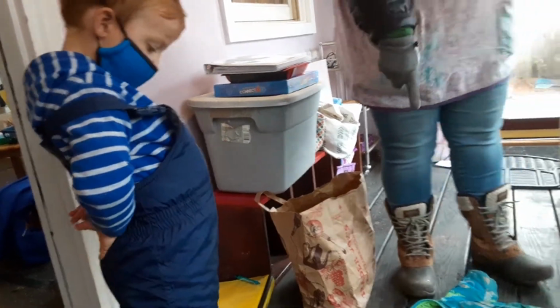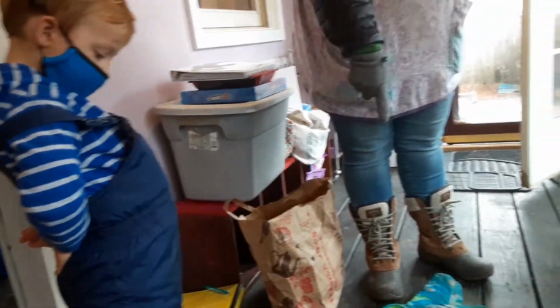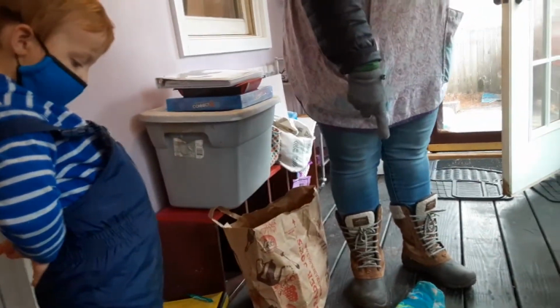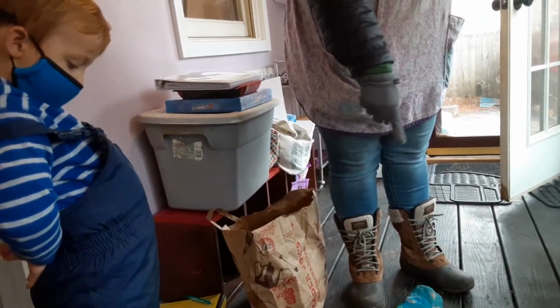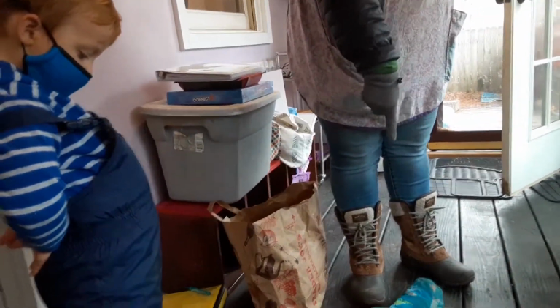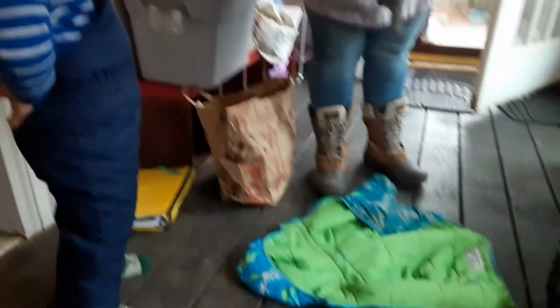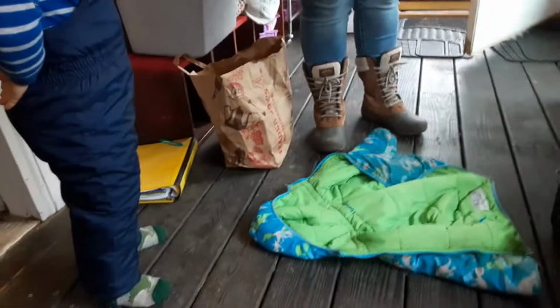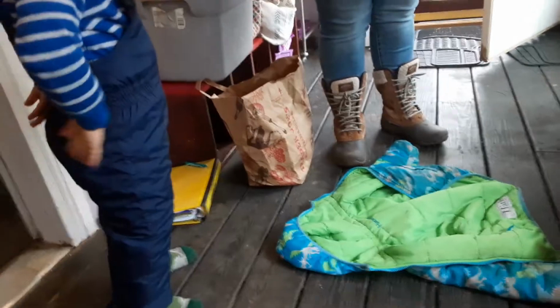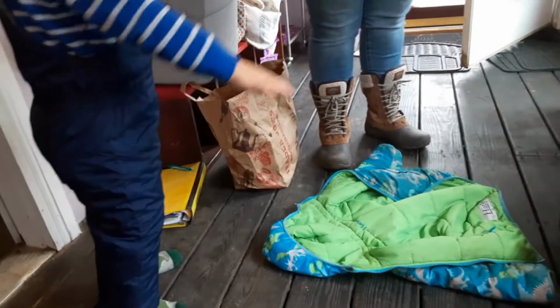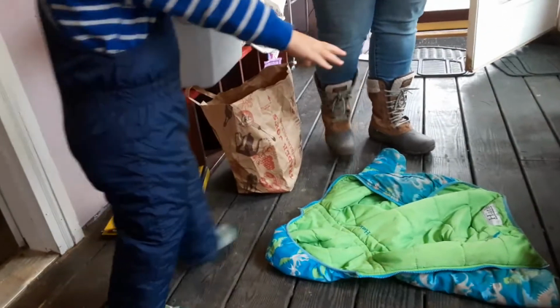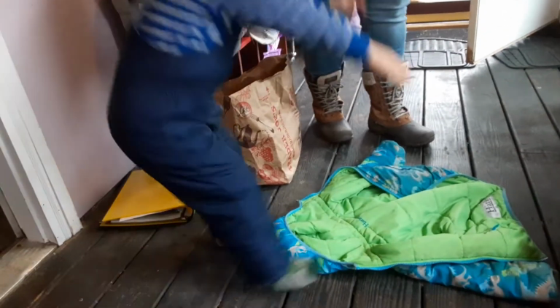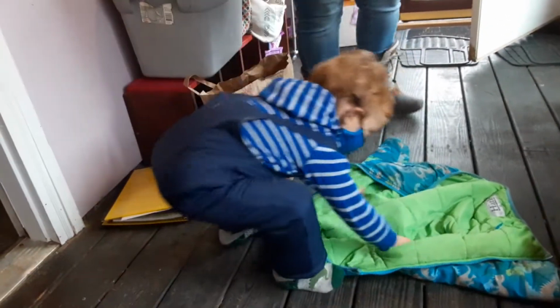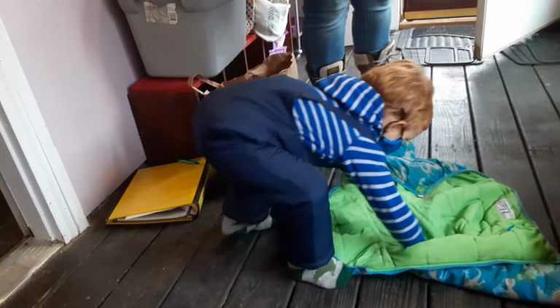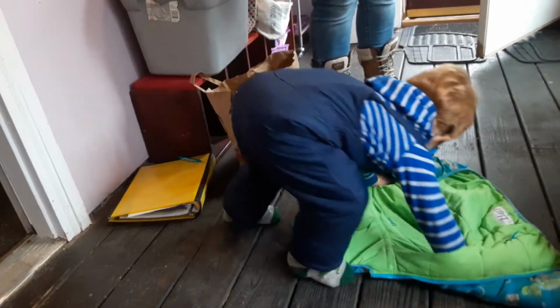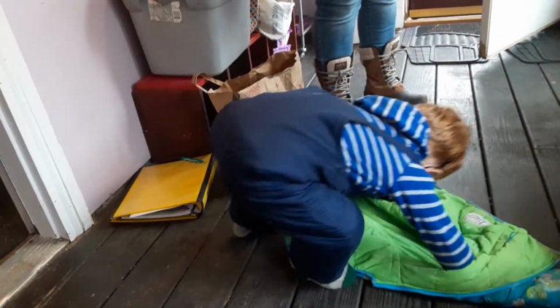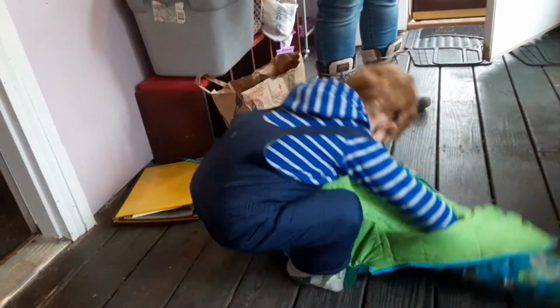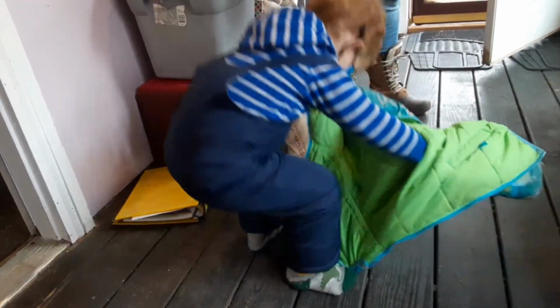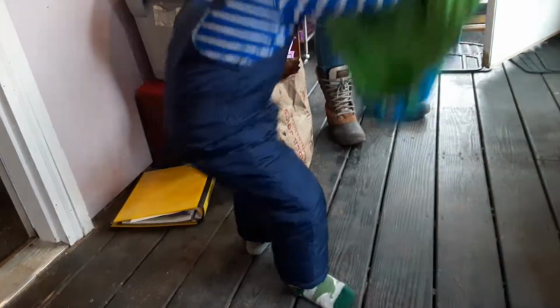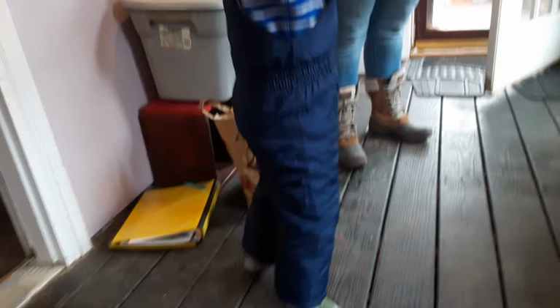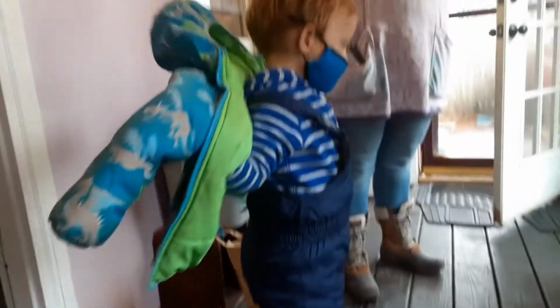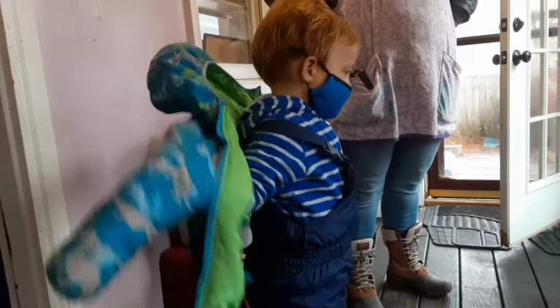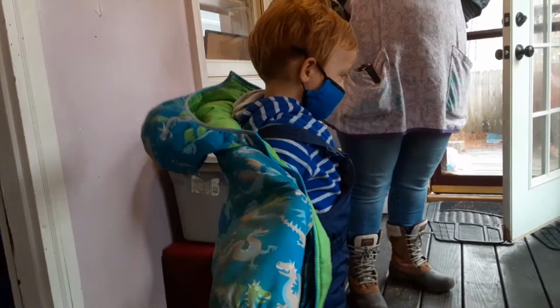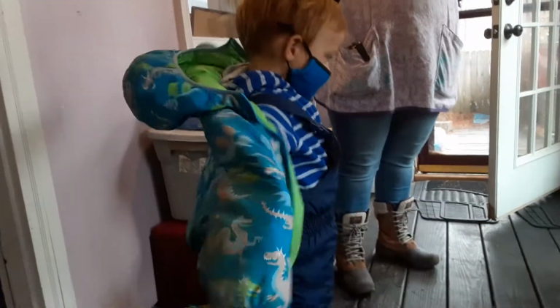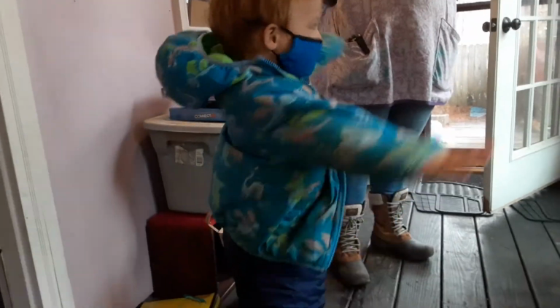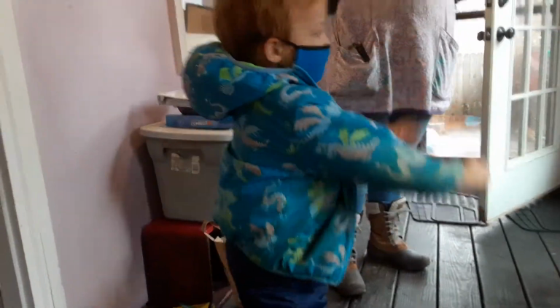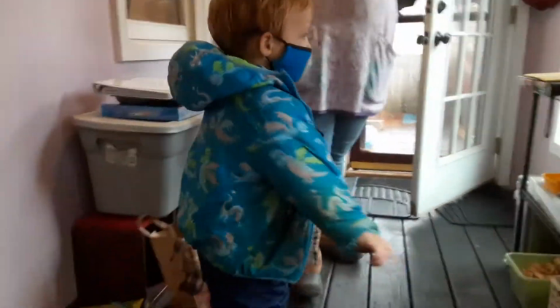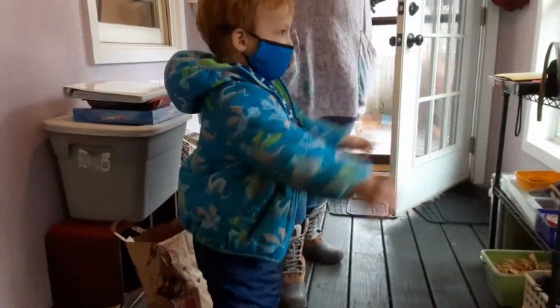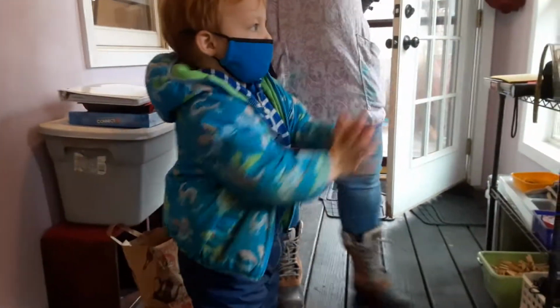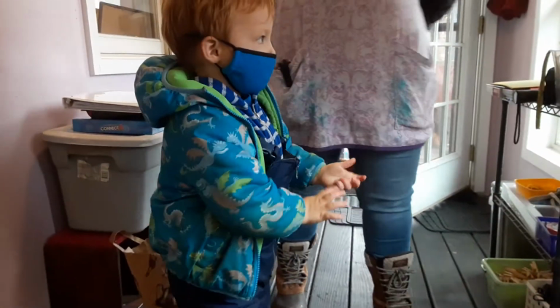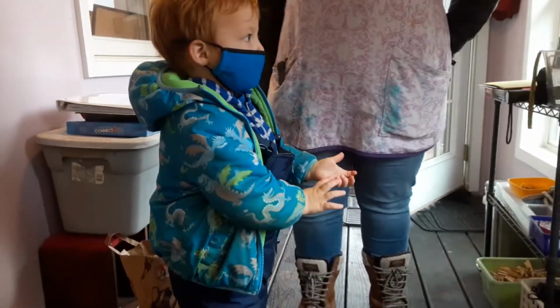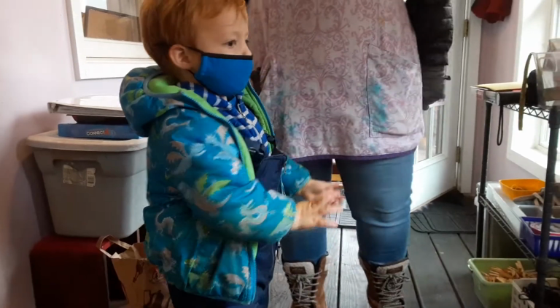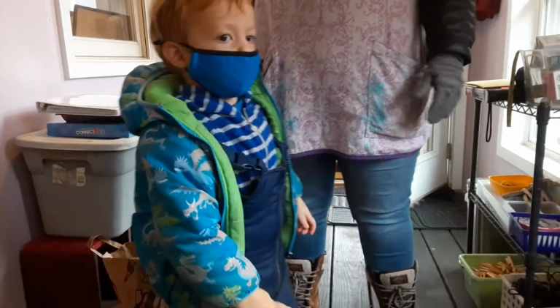Okay, so now we're going to lean over and put our hands in the arm holes. The hood is next to your feet. And then we're going to flip it over your head and then it's not upside down. Nice work. Yay! And you can say, Lynn, can you help me zip?